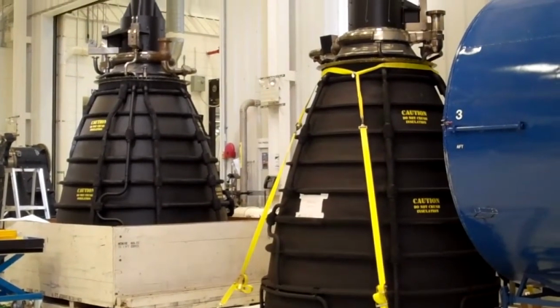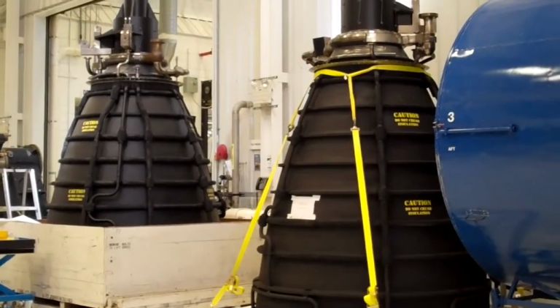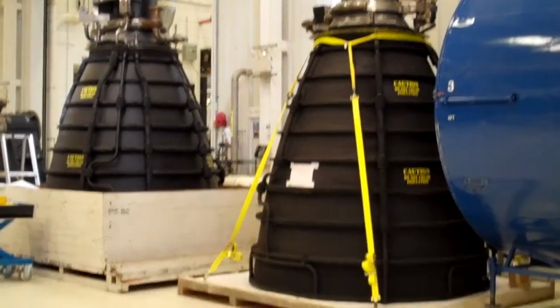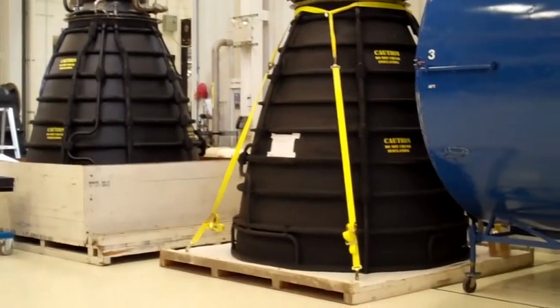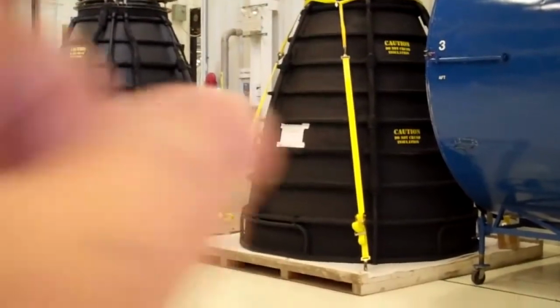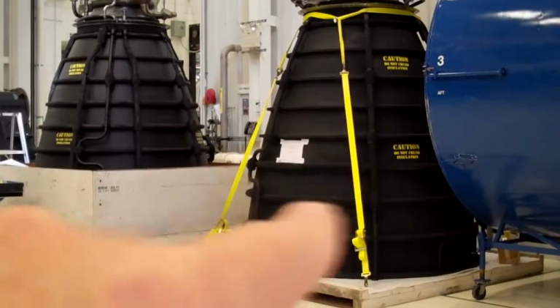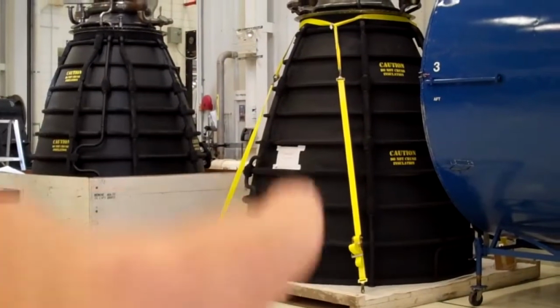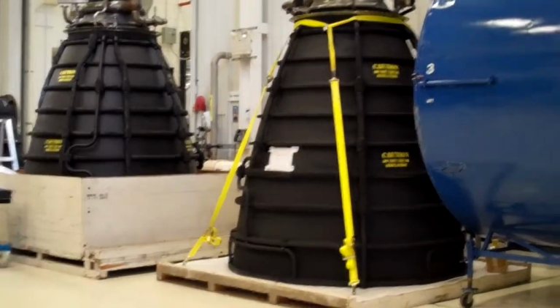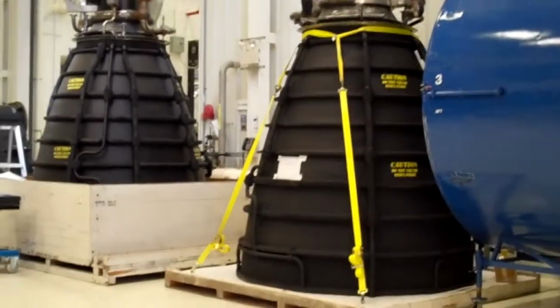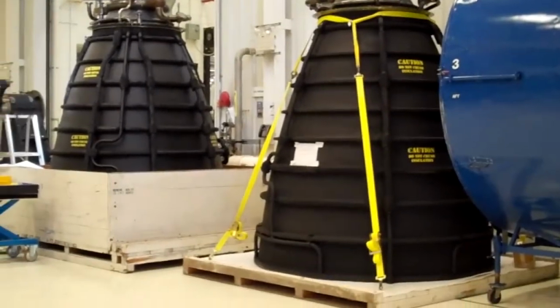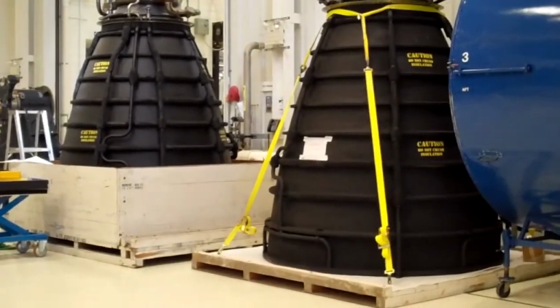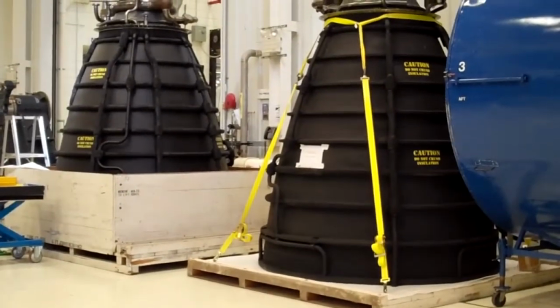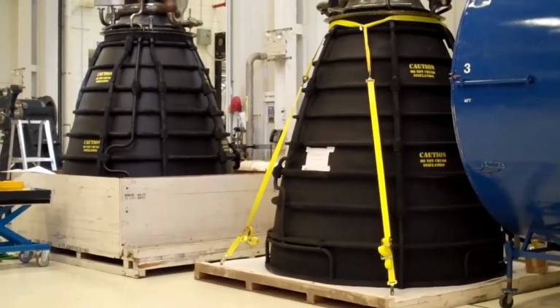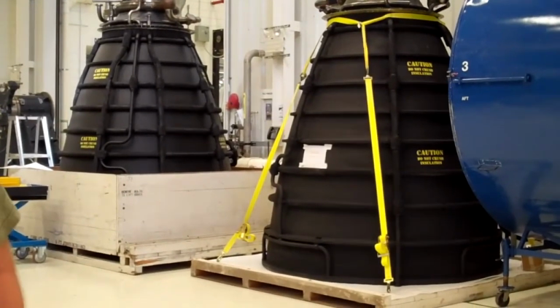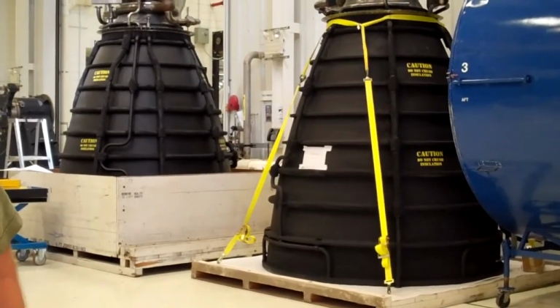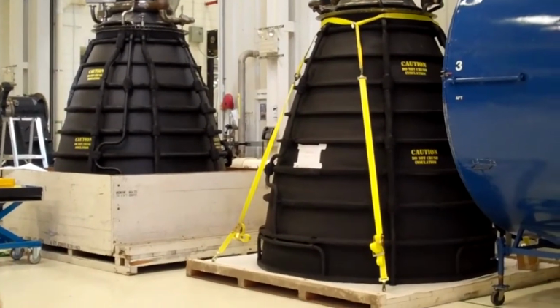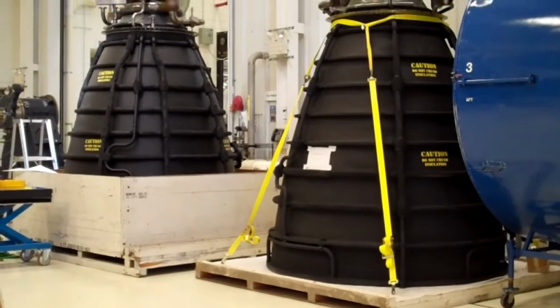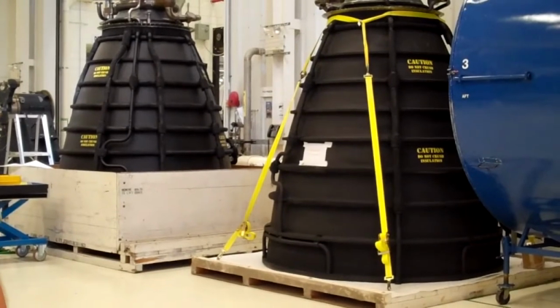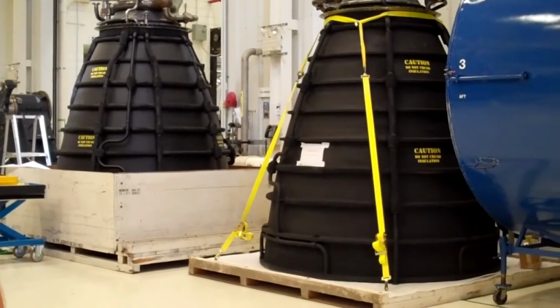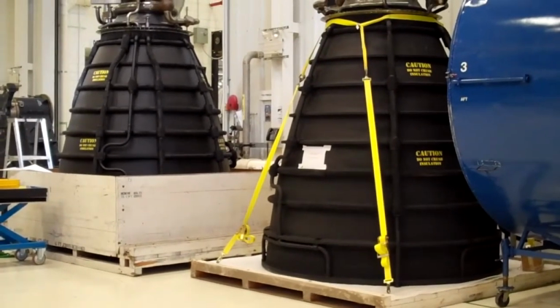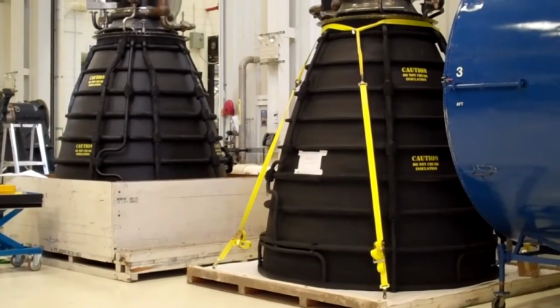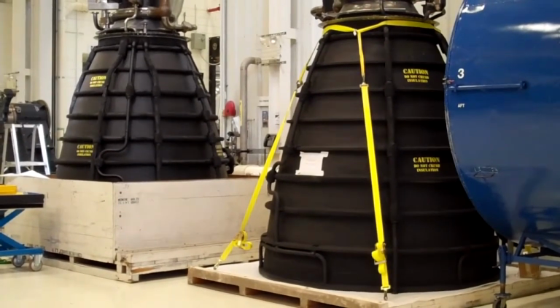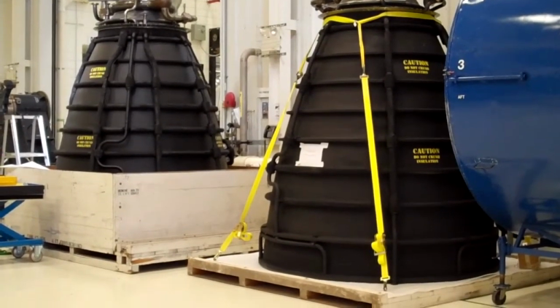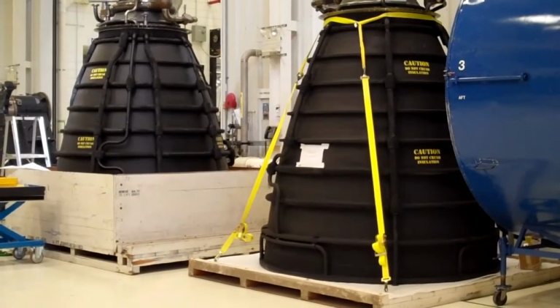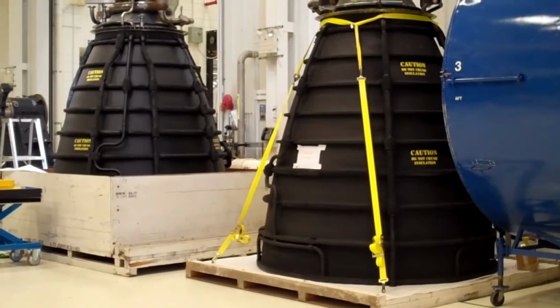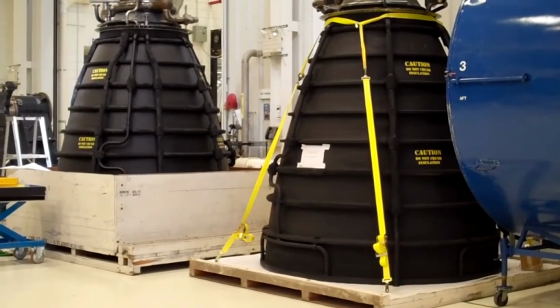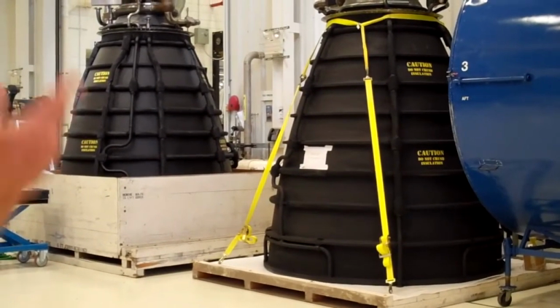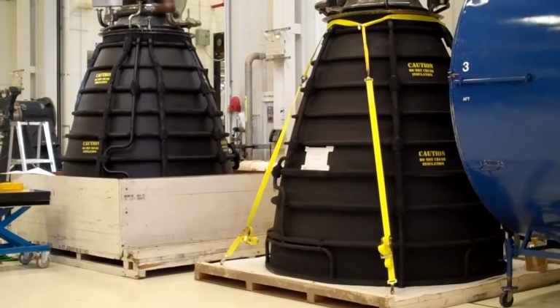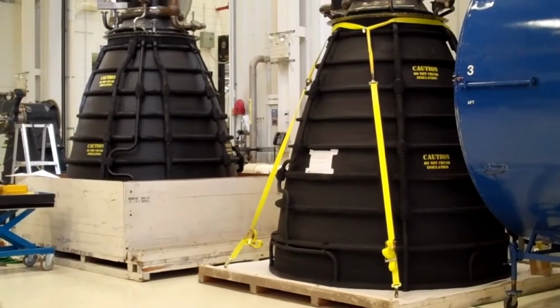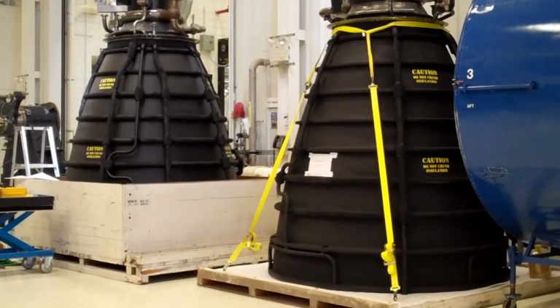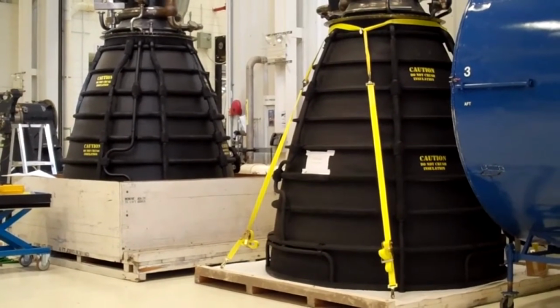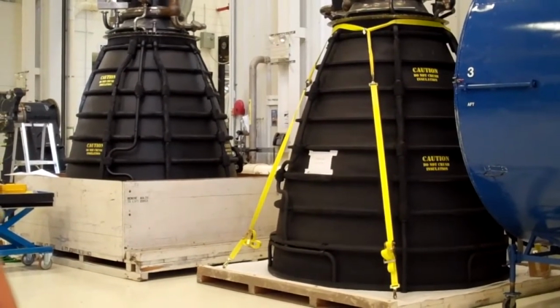The part below — the black part there with the lettering — those are actually parts that have flown before. They have done their job and you basically turned them into museum pieces. These will be the engine simulators for the orbiters that will be on display.